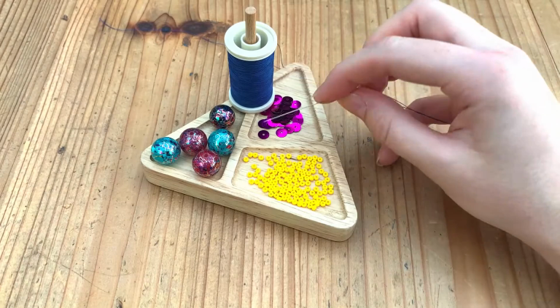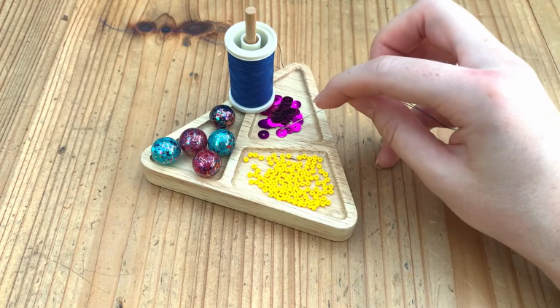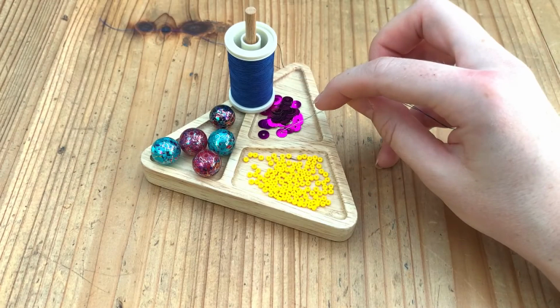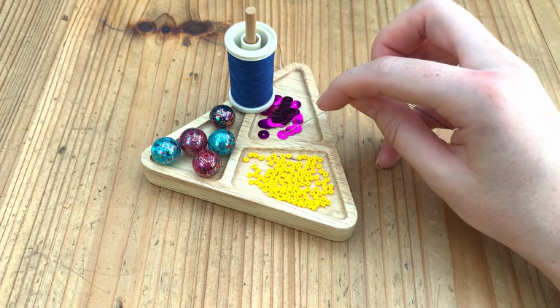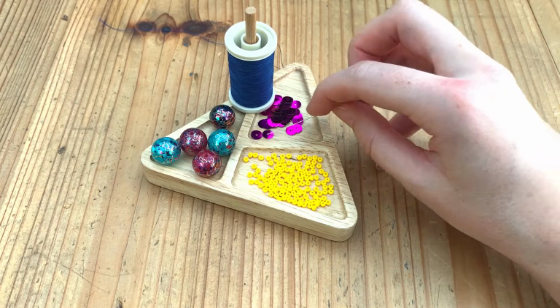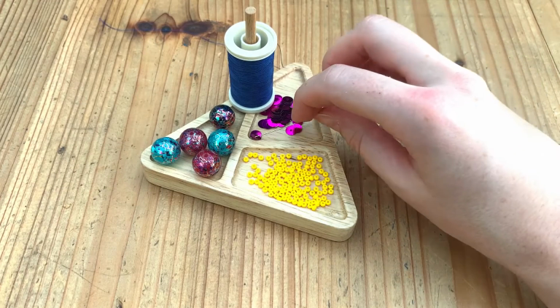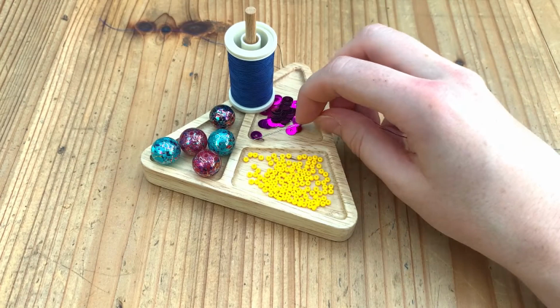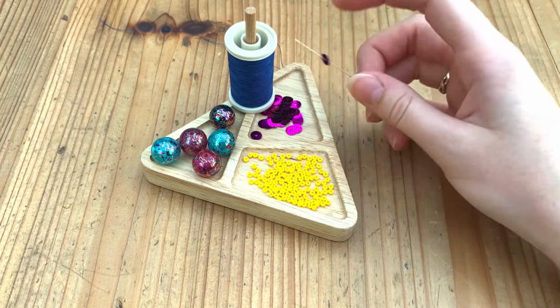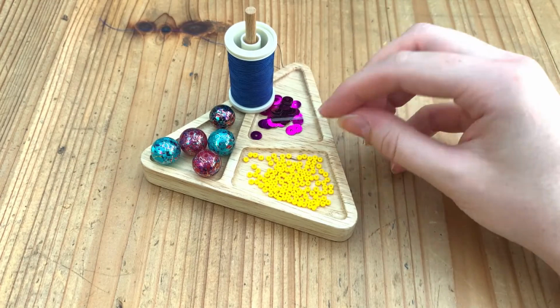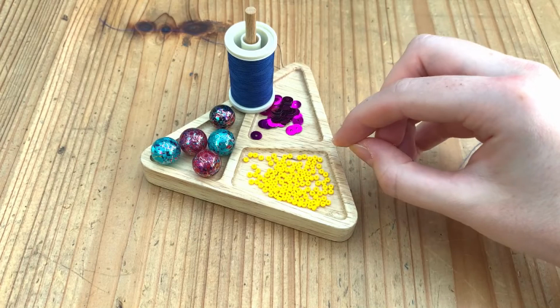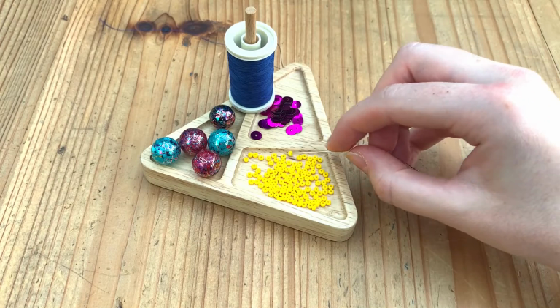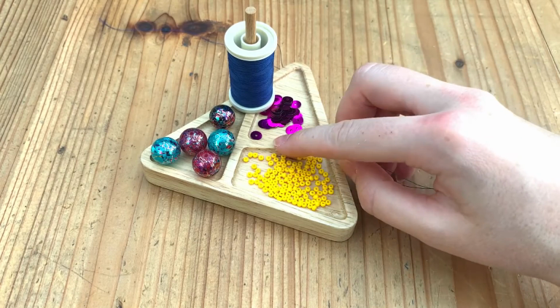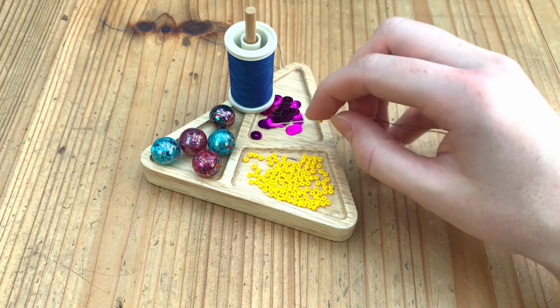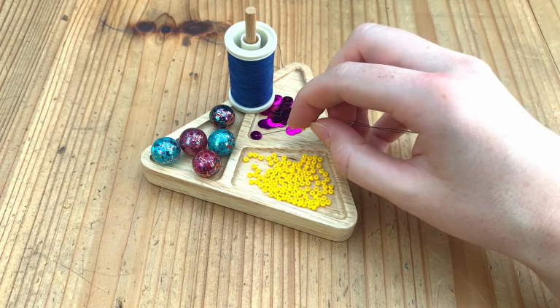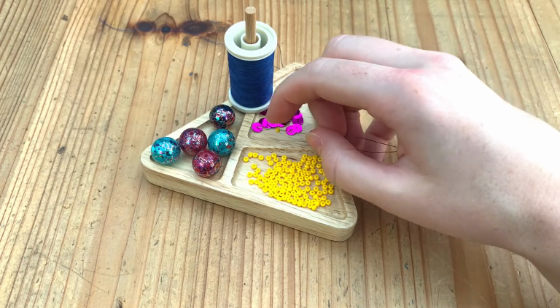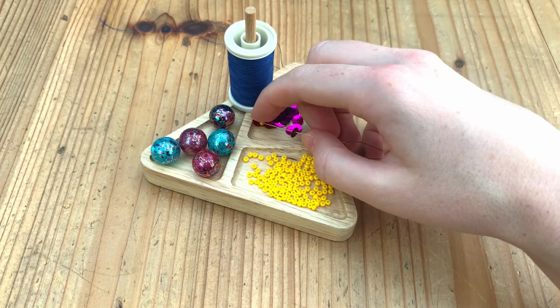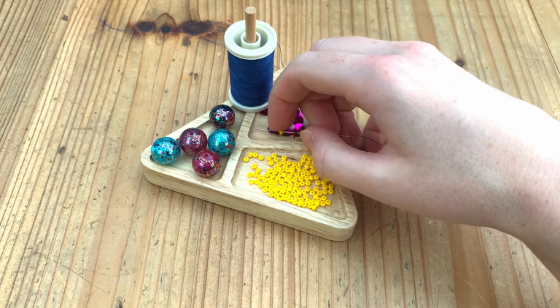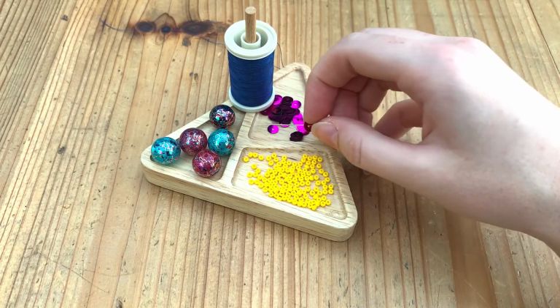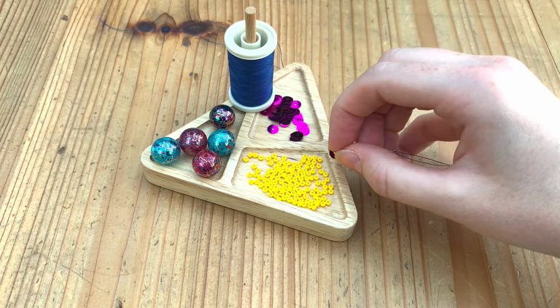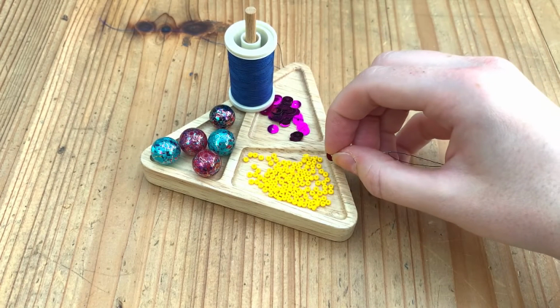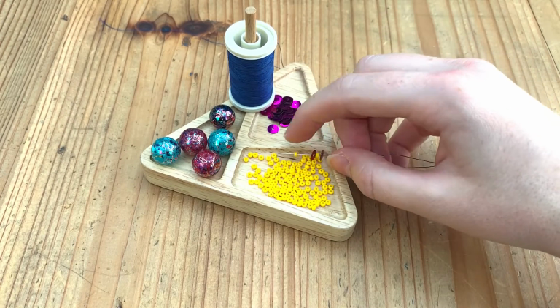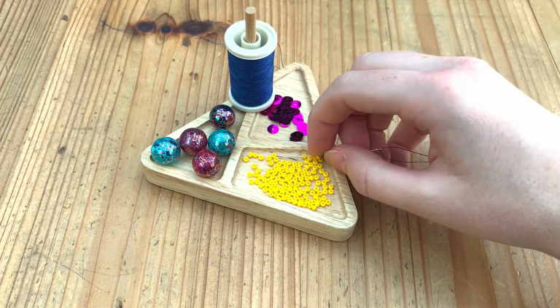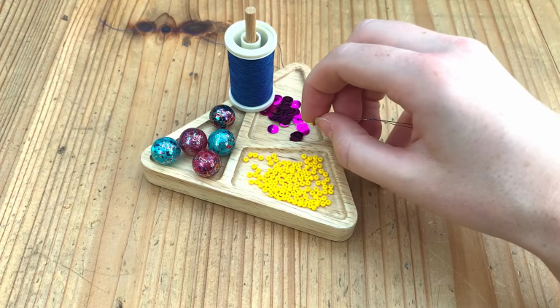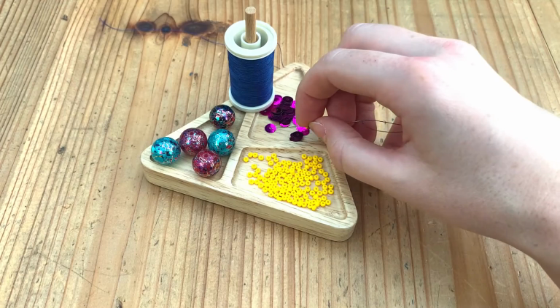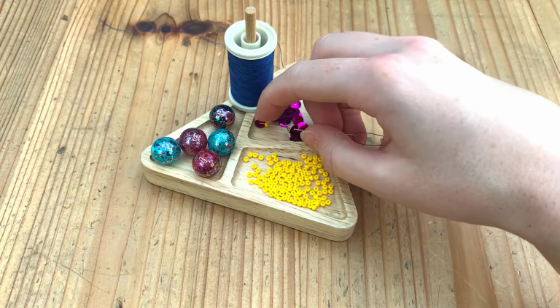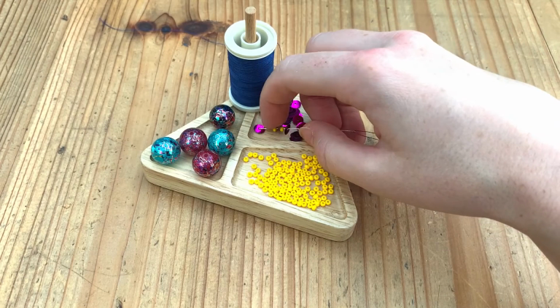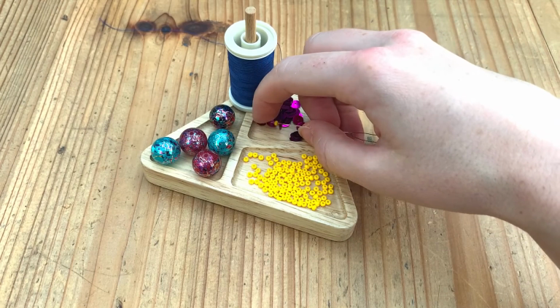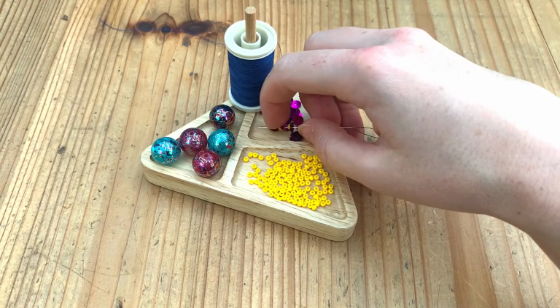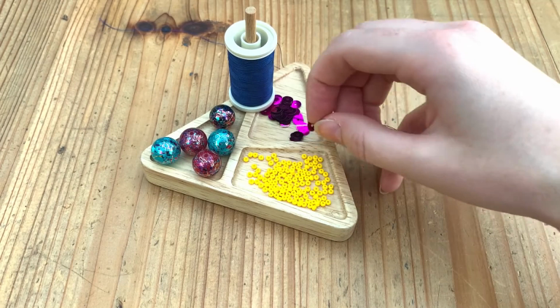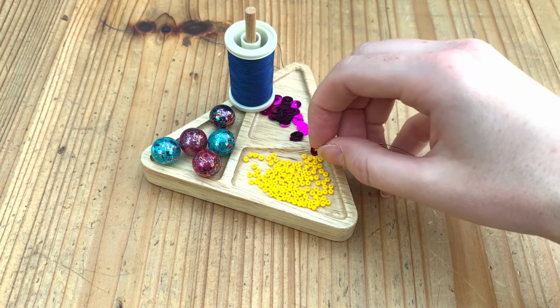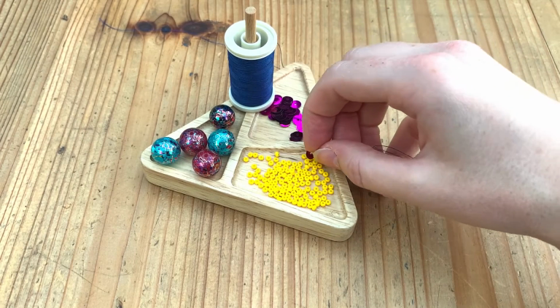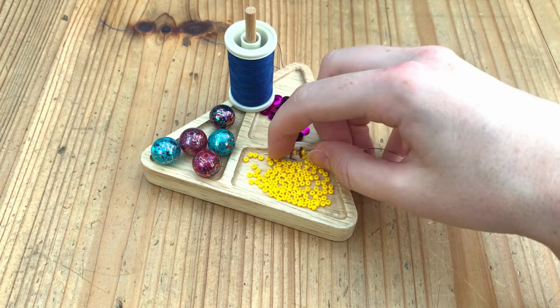The three shallow sections are great for keeping your beads separate, but you don't just have to limit it to beads. It's also good for sequins, cut work pearls, crystals — basically anything that's small and fiddly that you need to pick up.